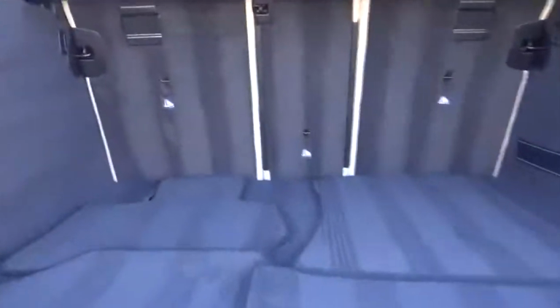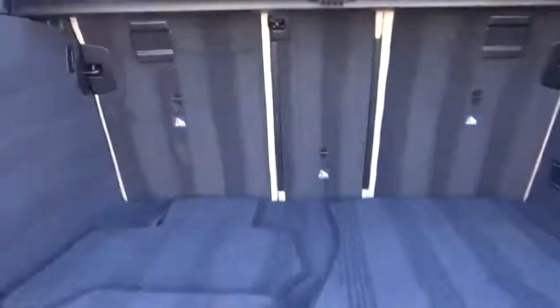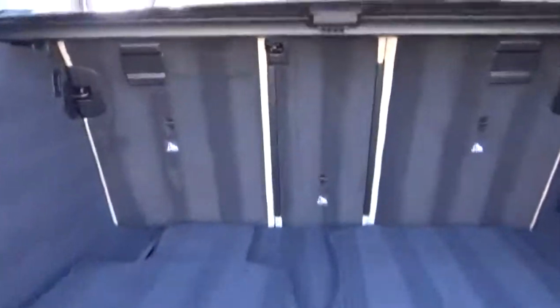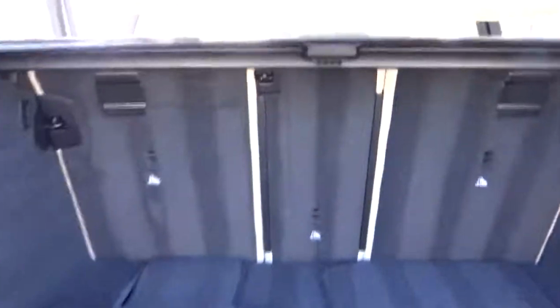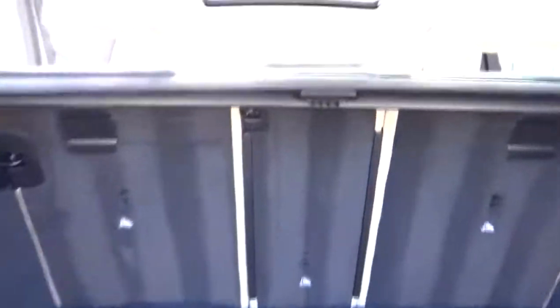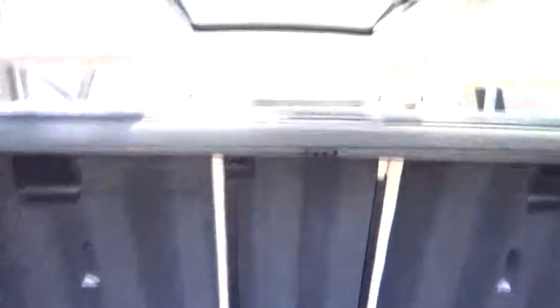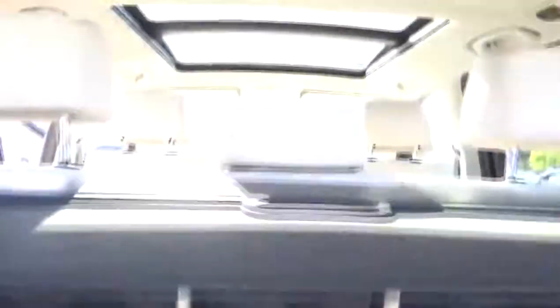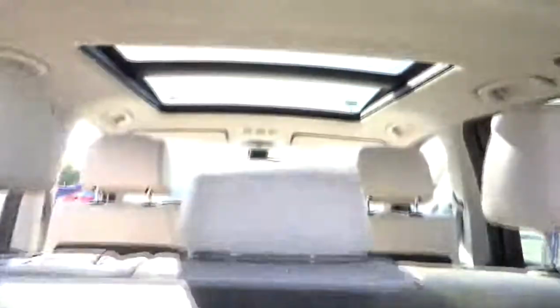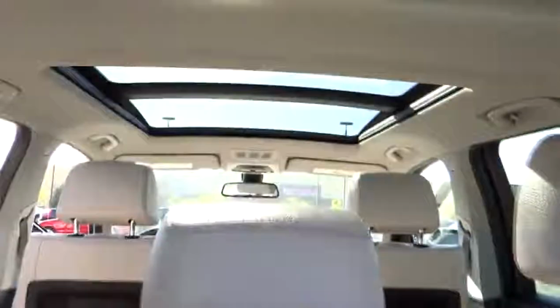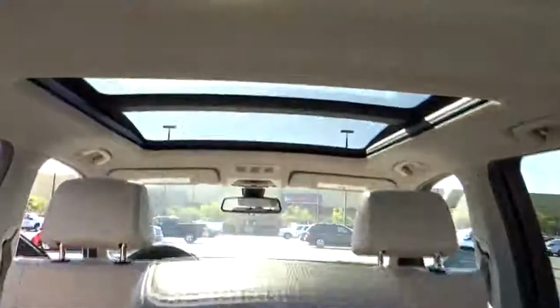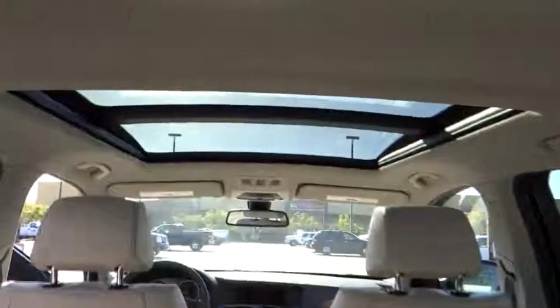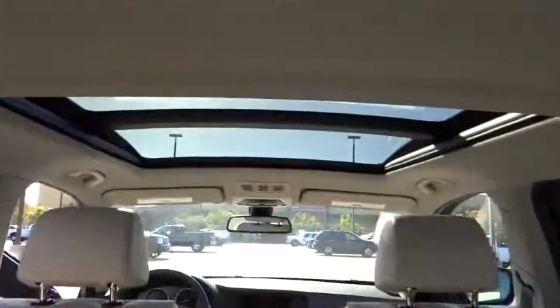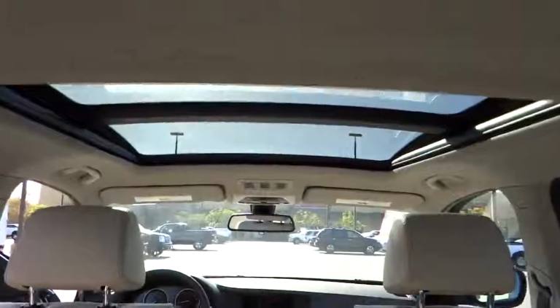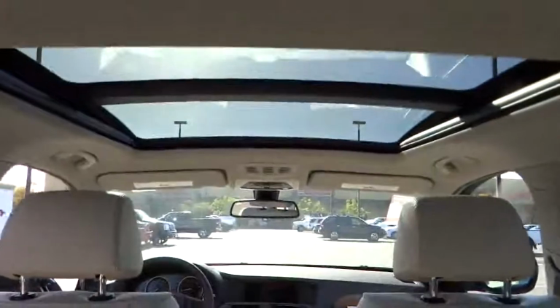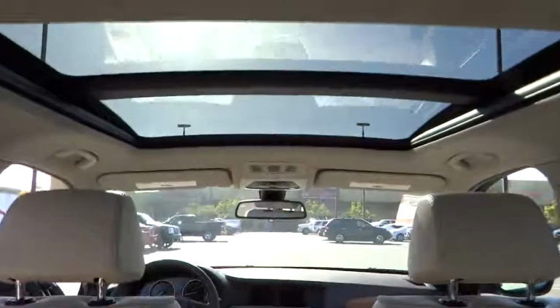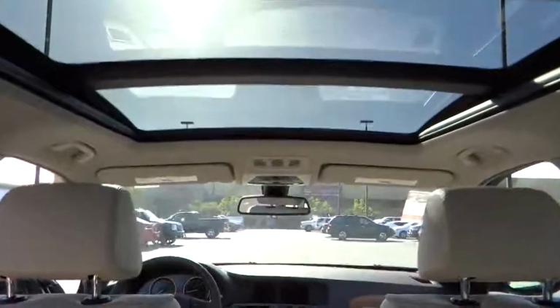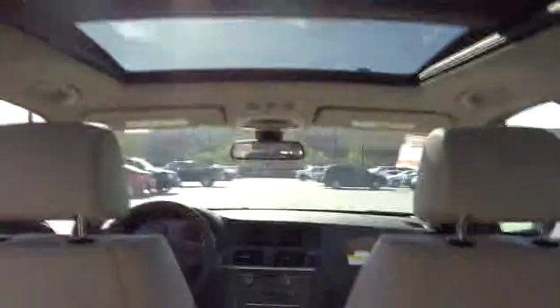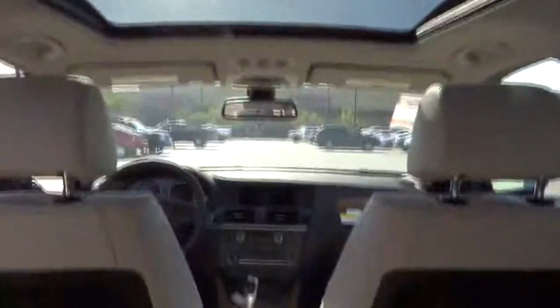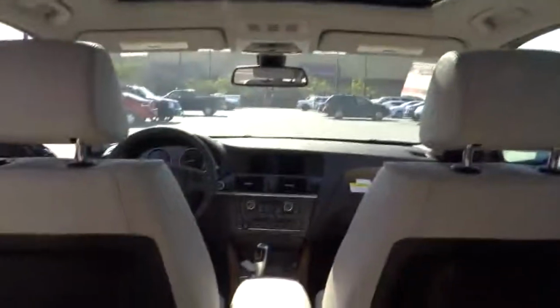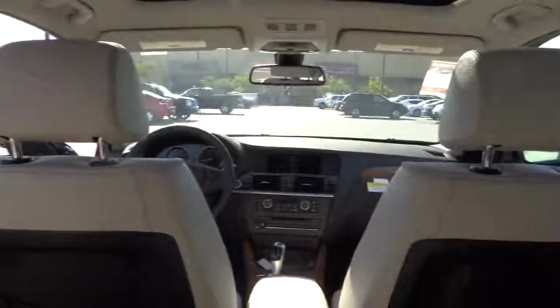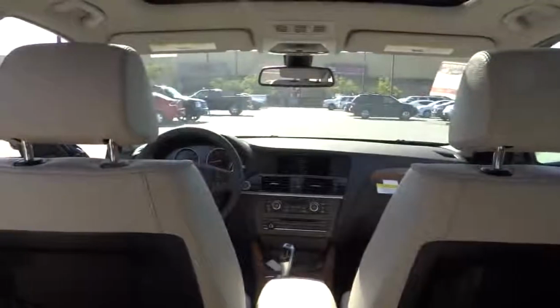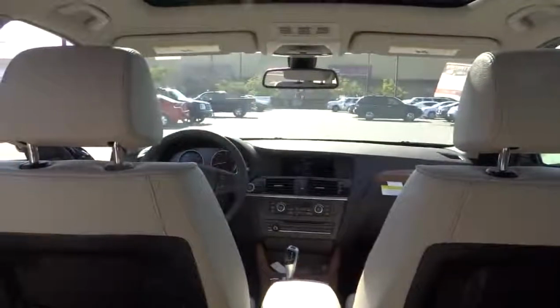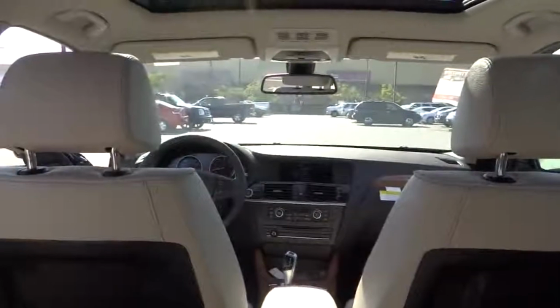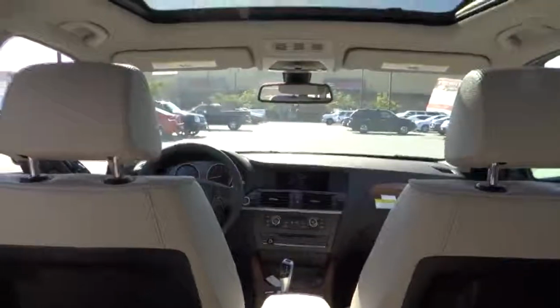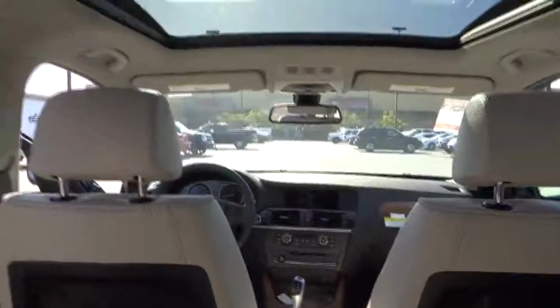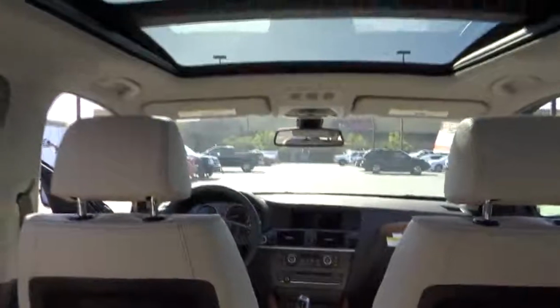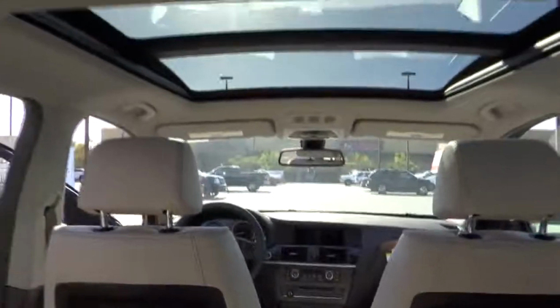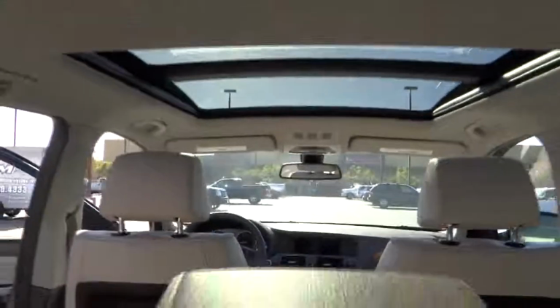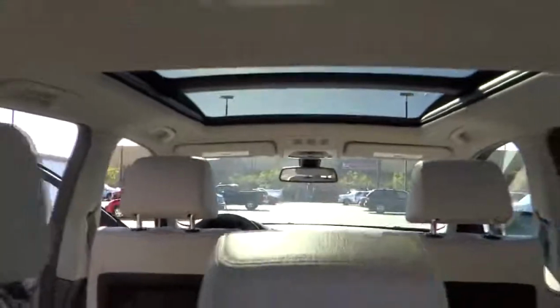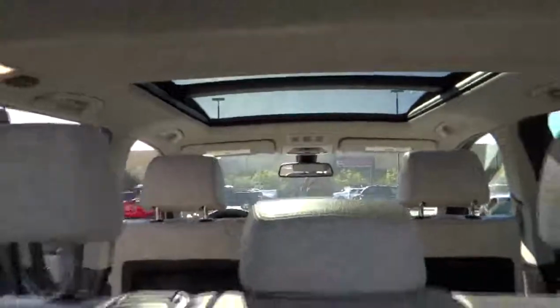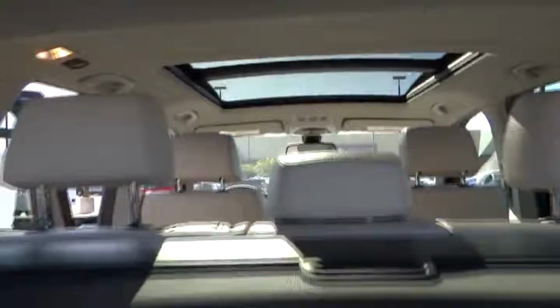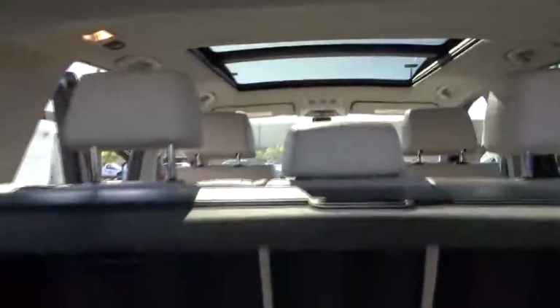This vehicle qualifies for Carfax buy-back guarantee. This isn't just a vehicle, it's an experience. So stop in for a test drive today.